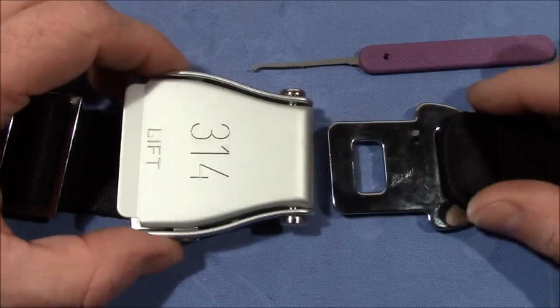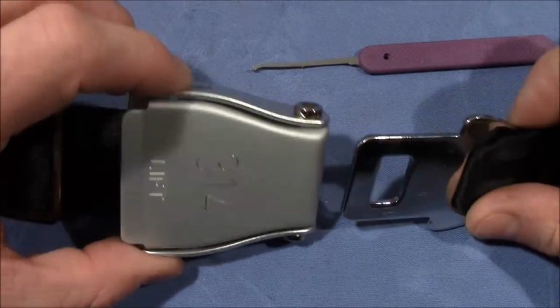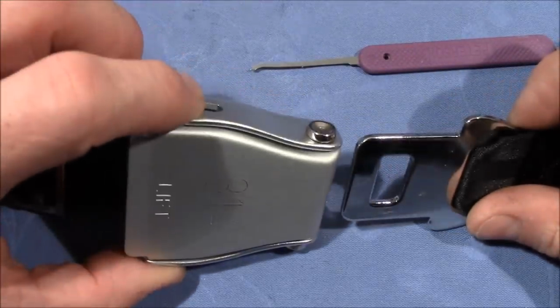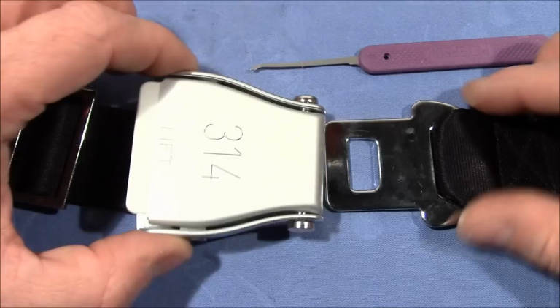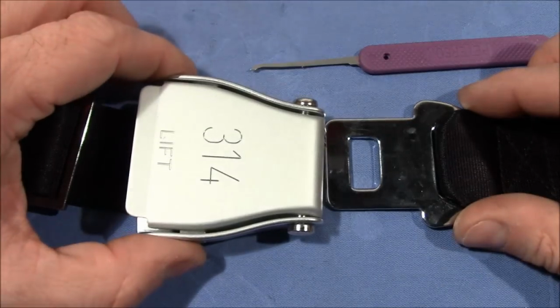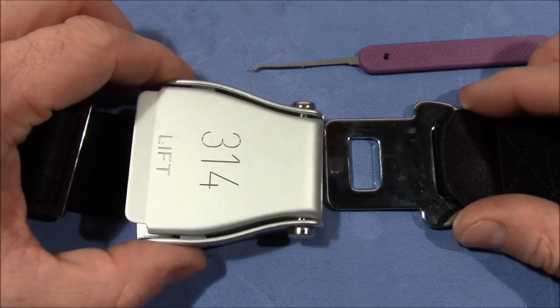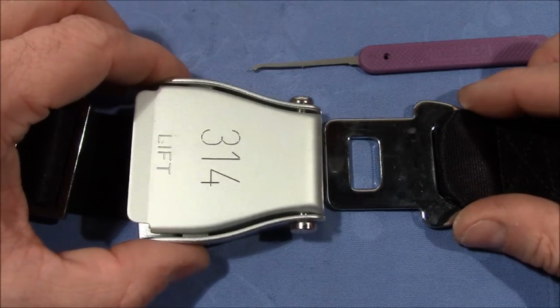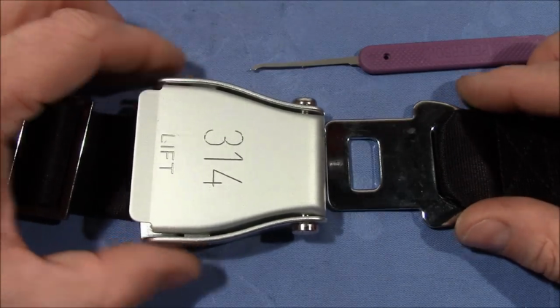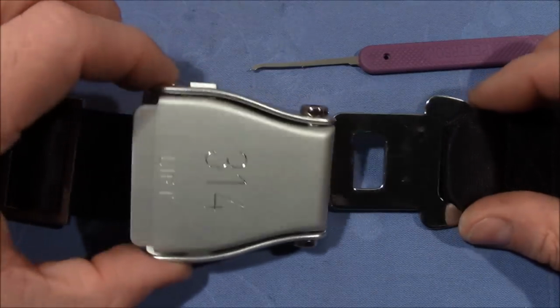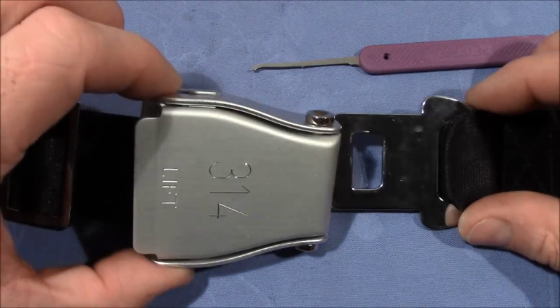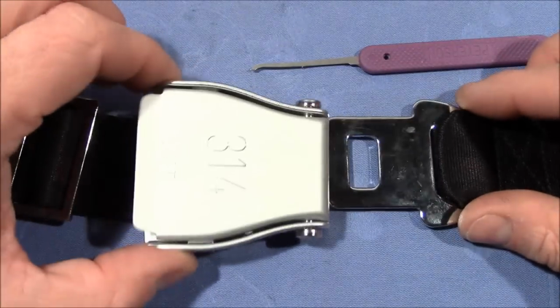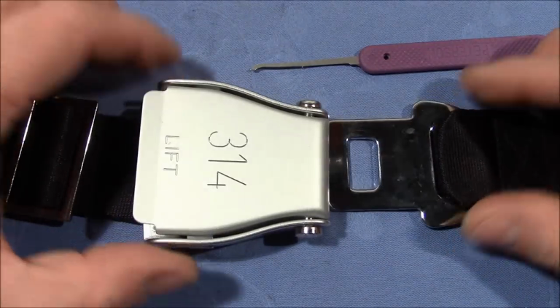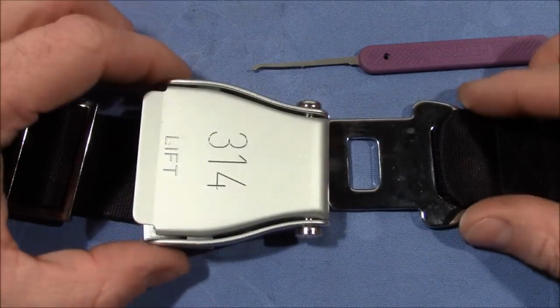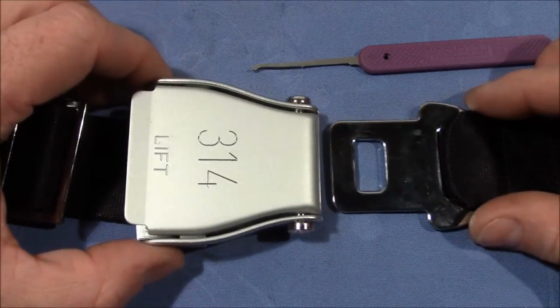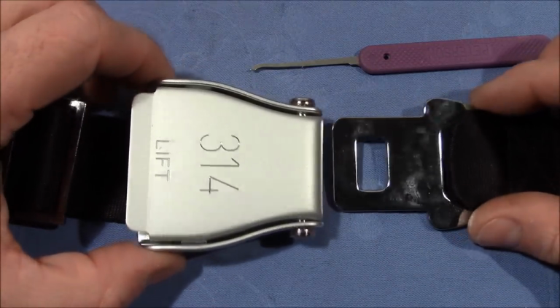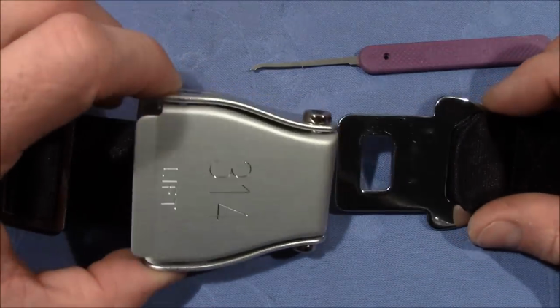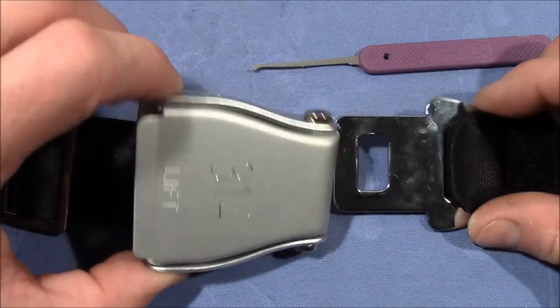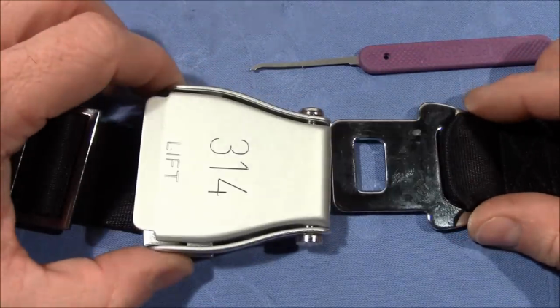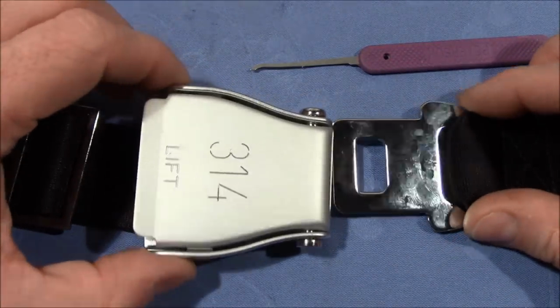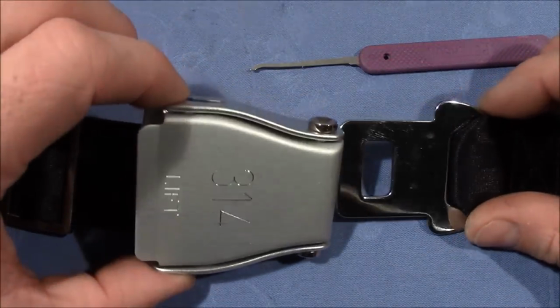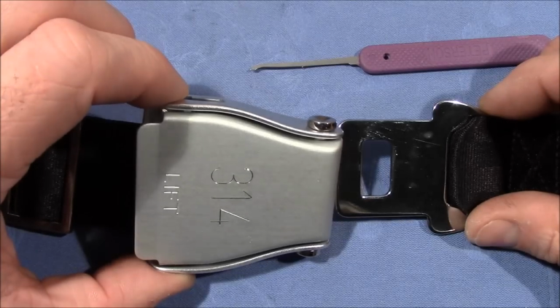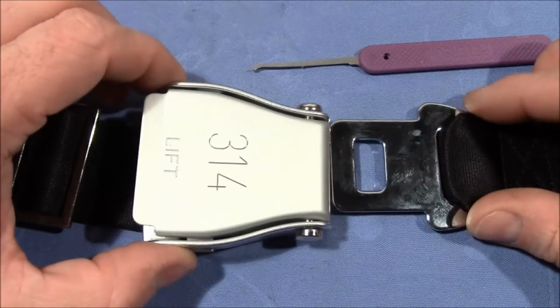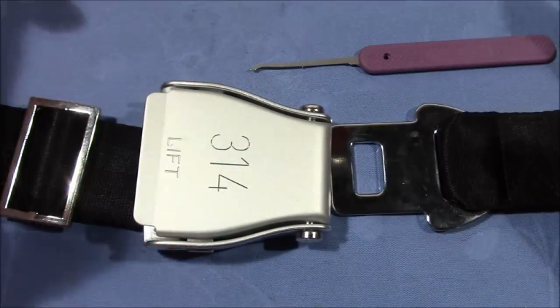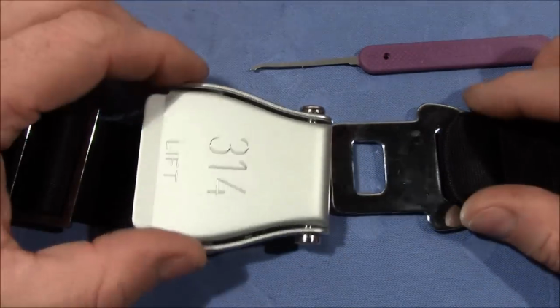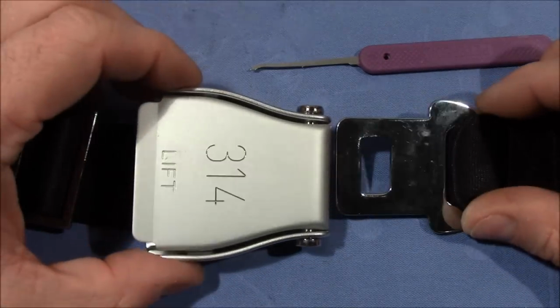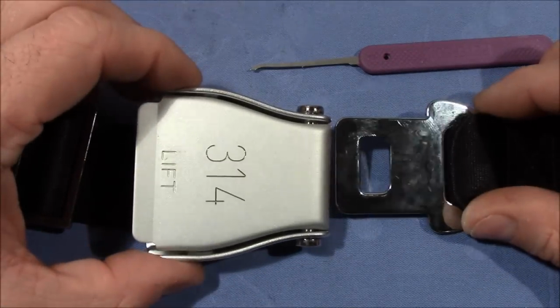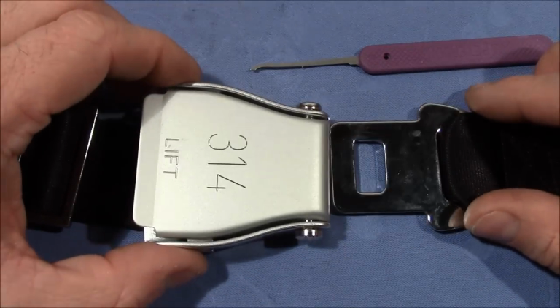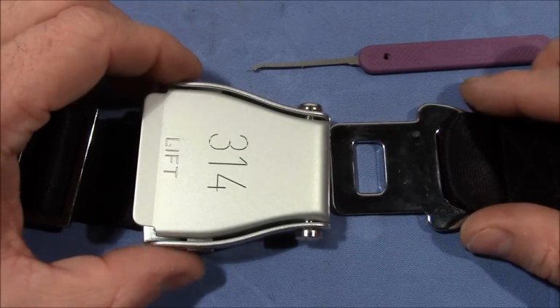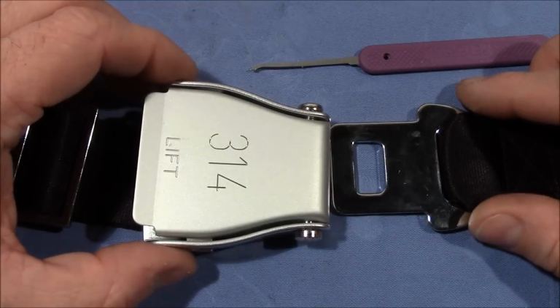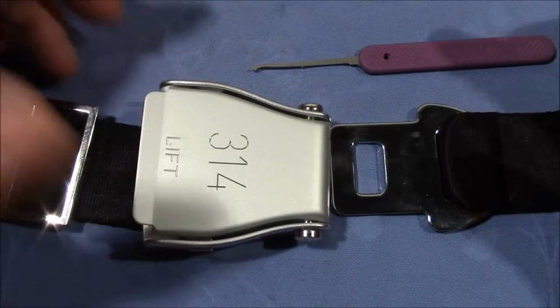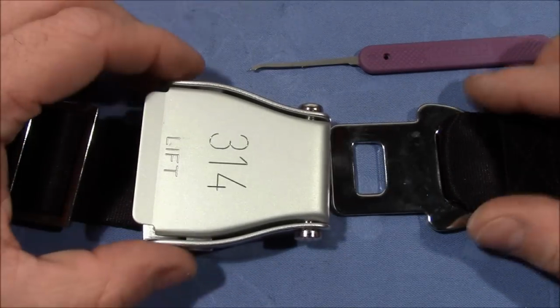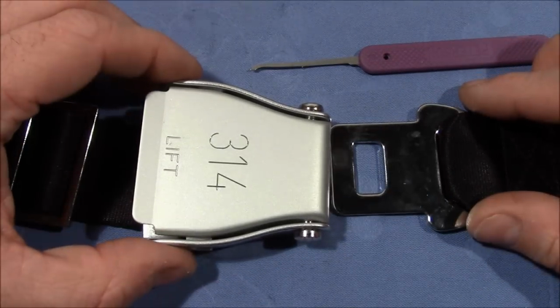First attempt on camera. Victor — VDE — thank you very much for the cool little lock, for the great toy. And everybody else, thank you very much for watching. Happy picking and I wish you a good flight. Bye bye.